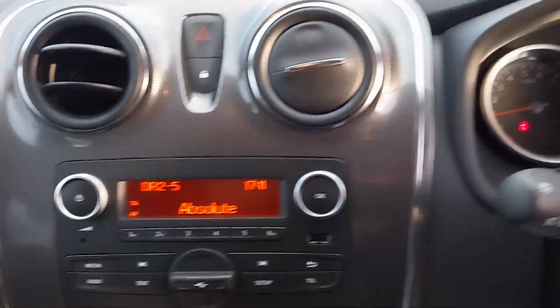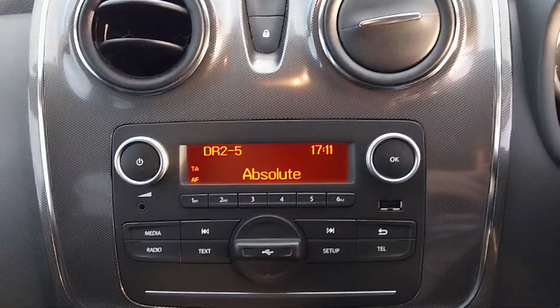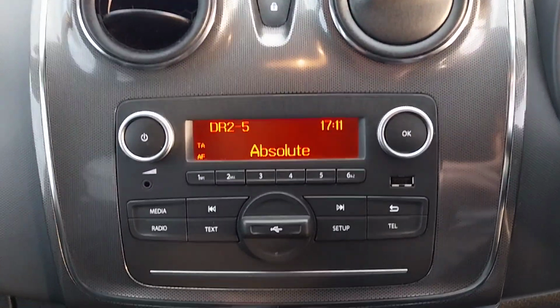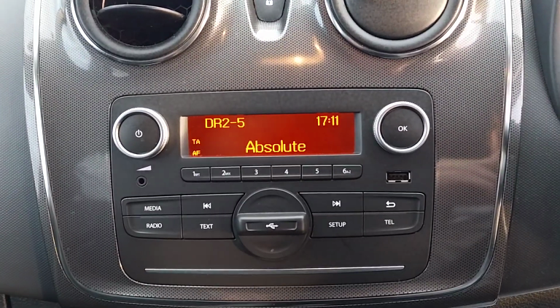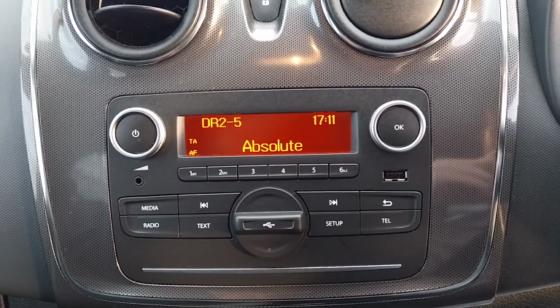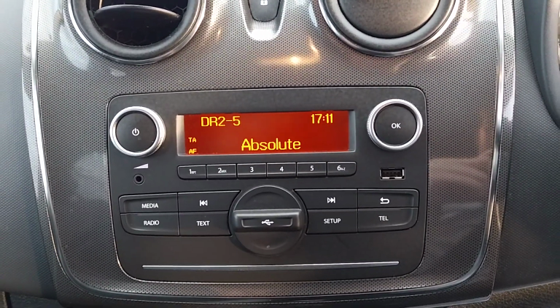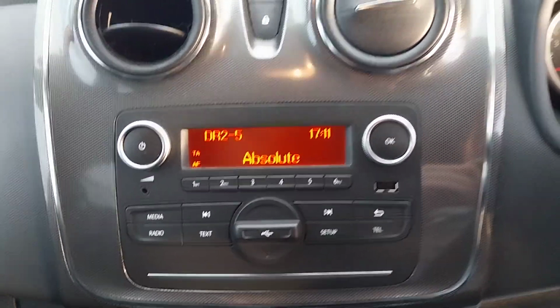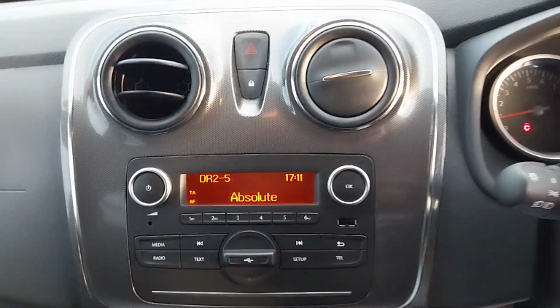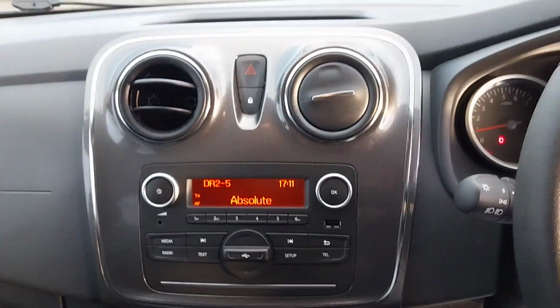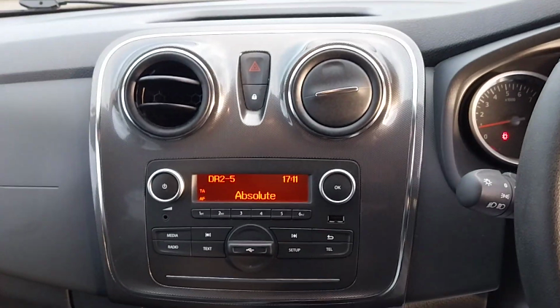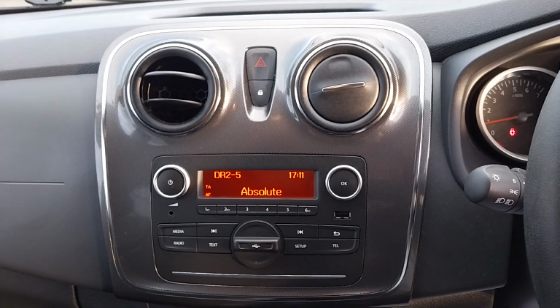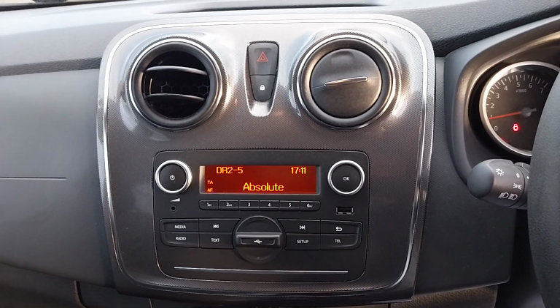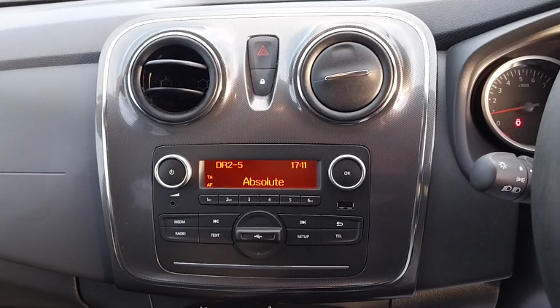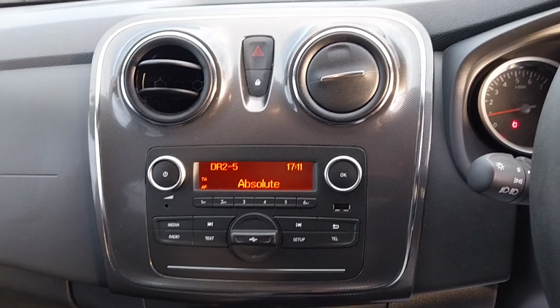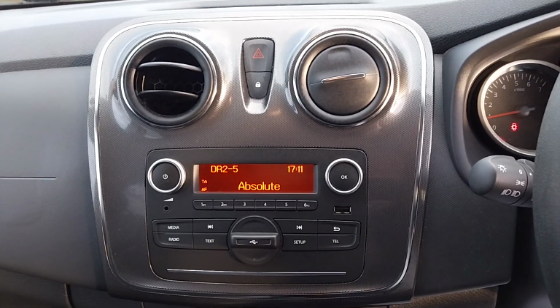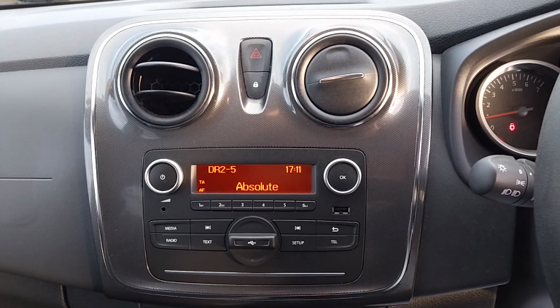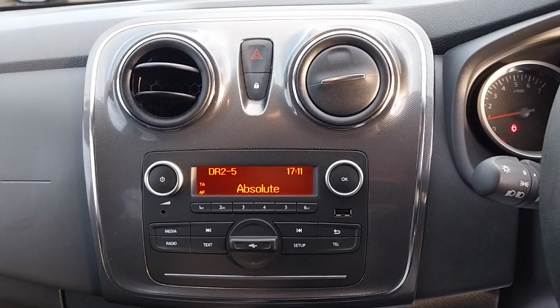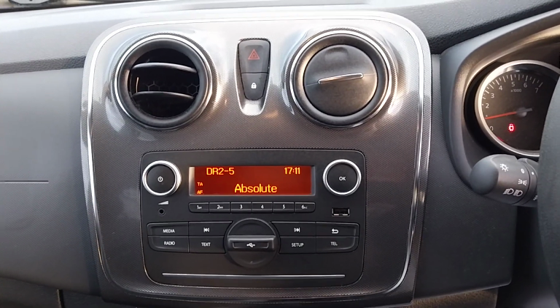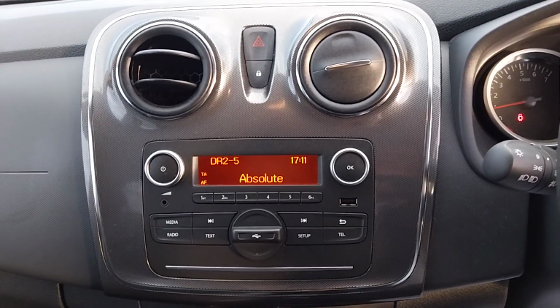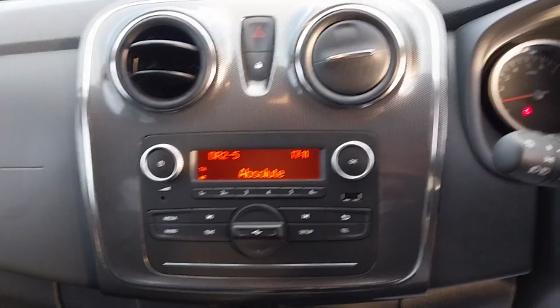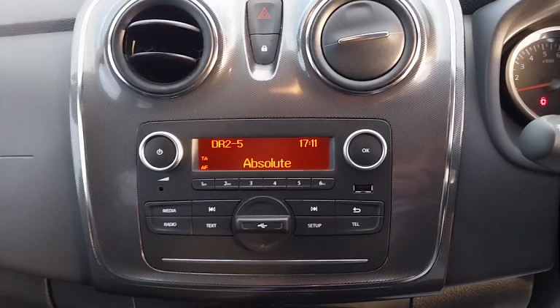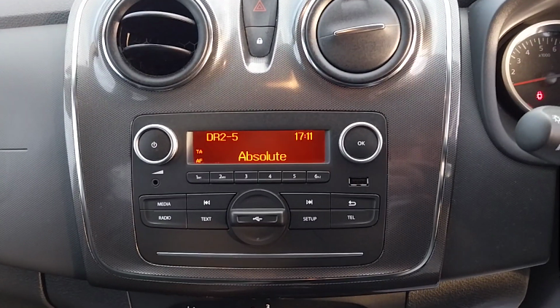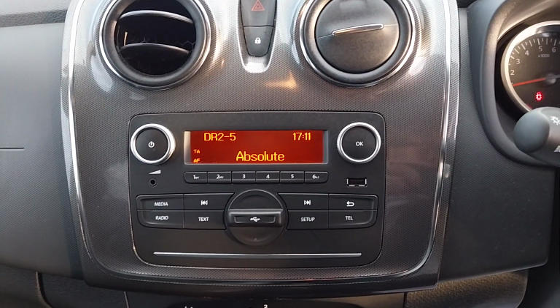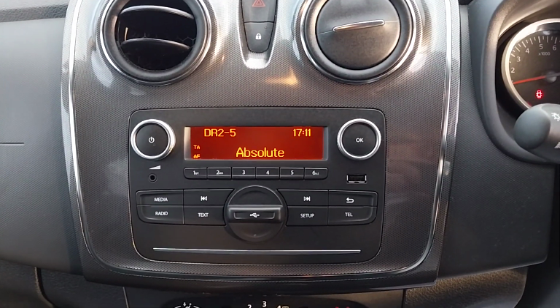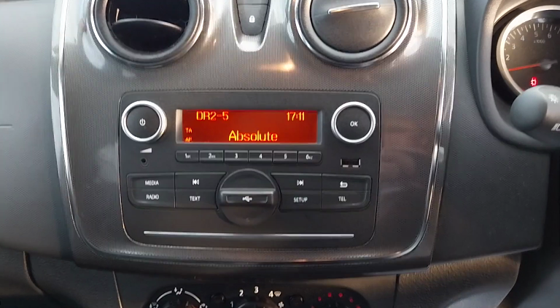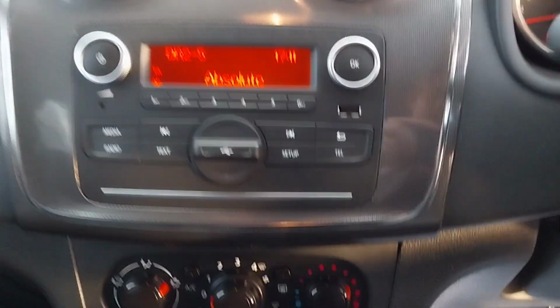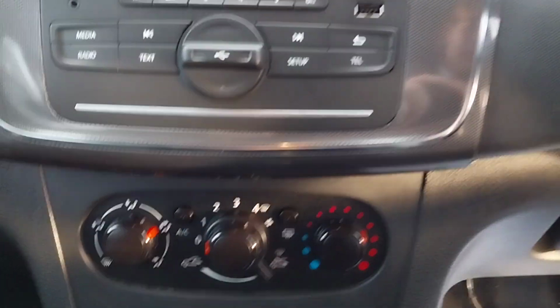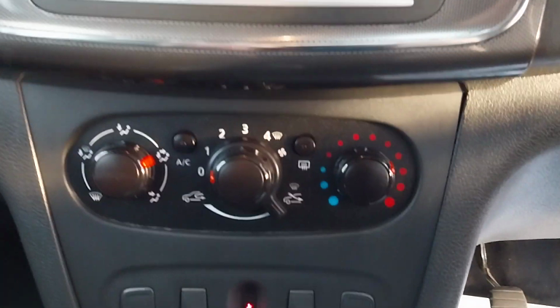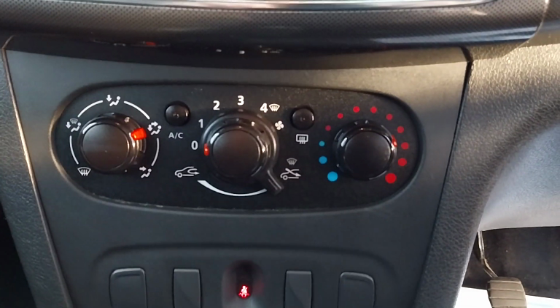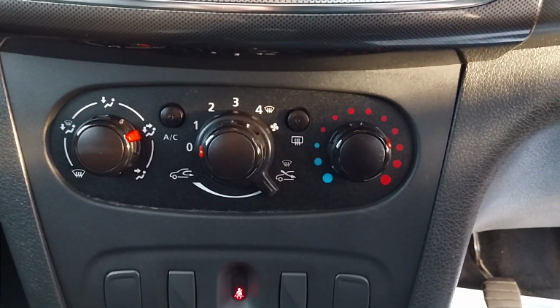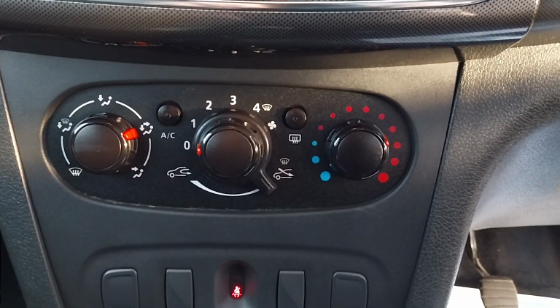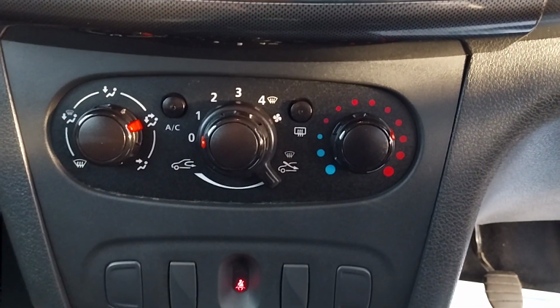Paired with your central screen, which has your DAB radio and Bluetooth connectivity, as well as your climate control functions just down here.